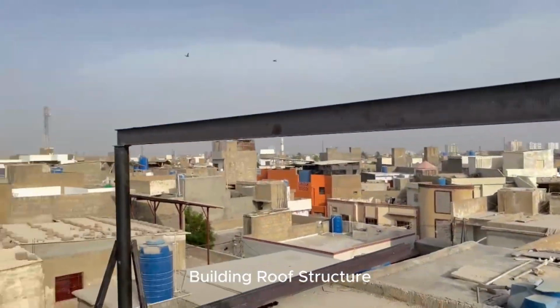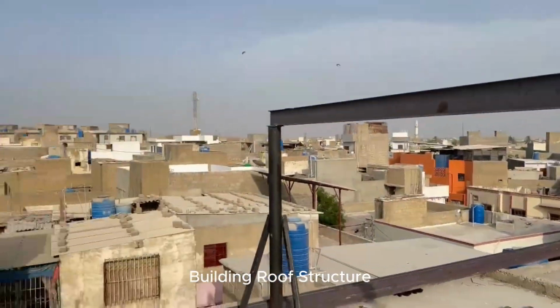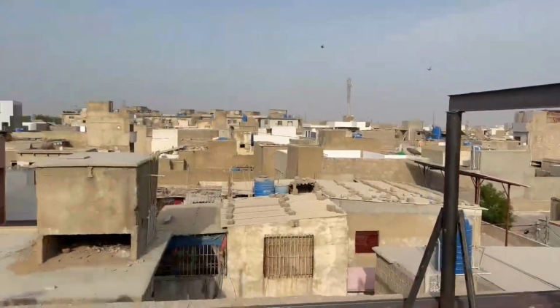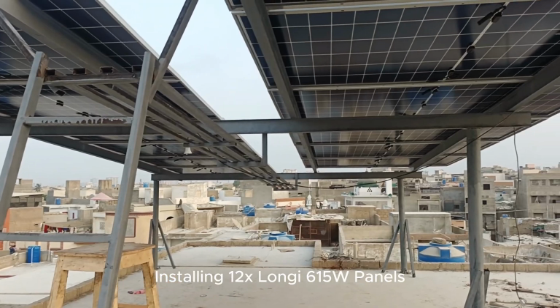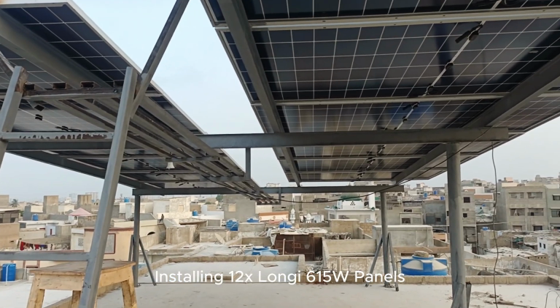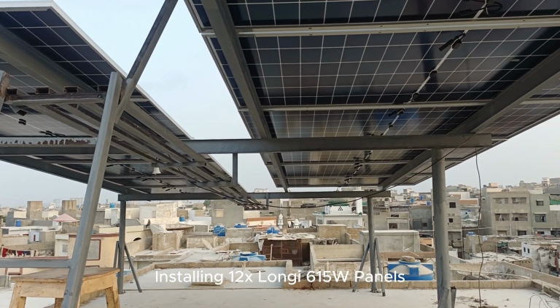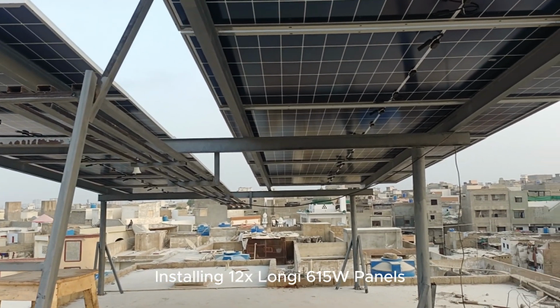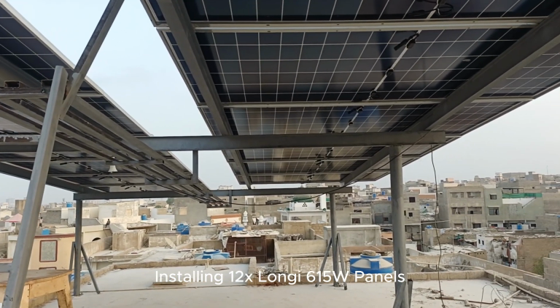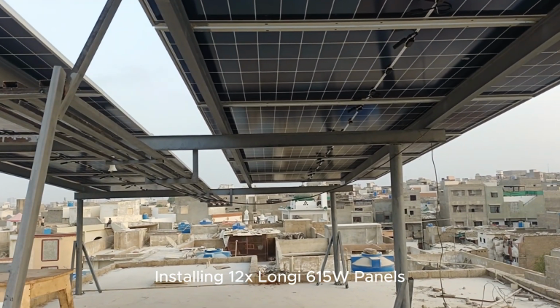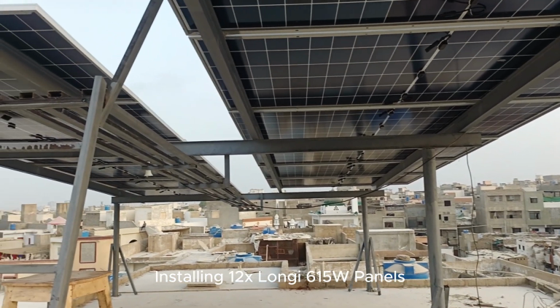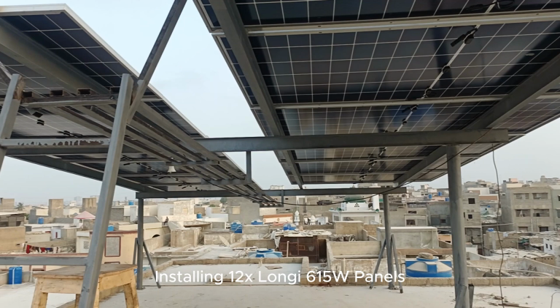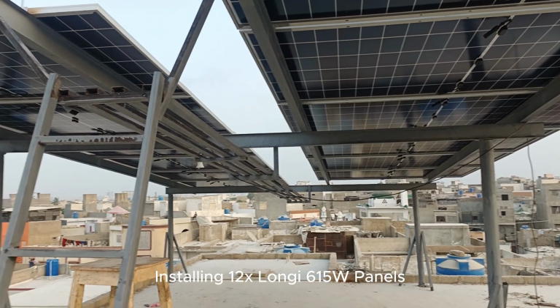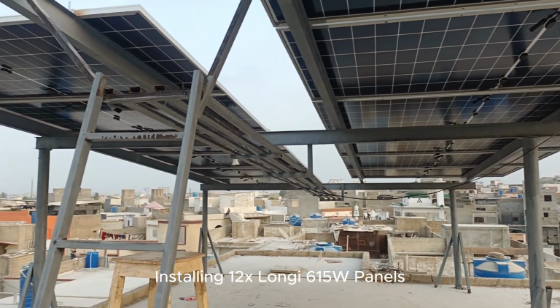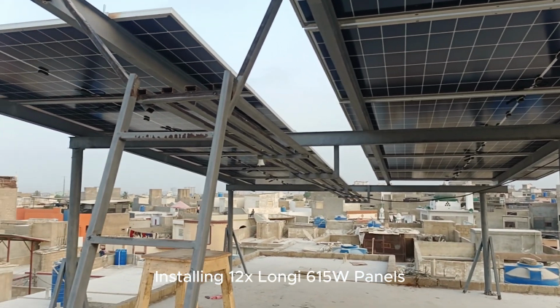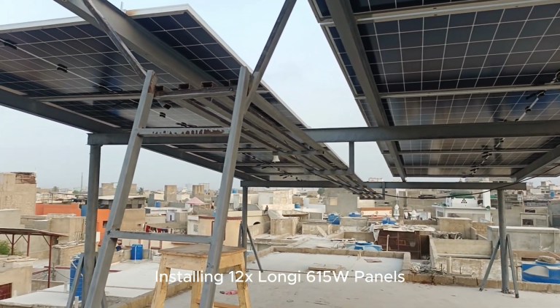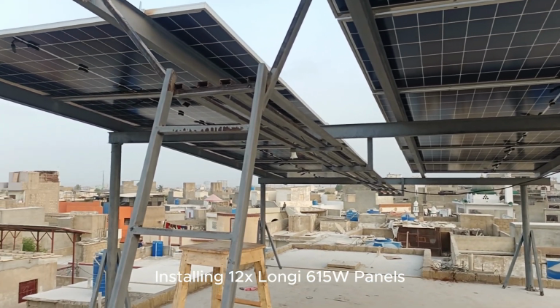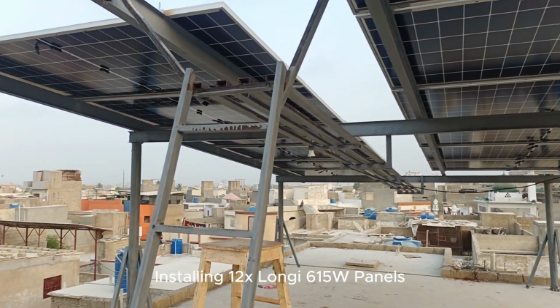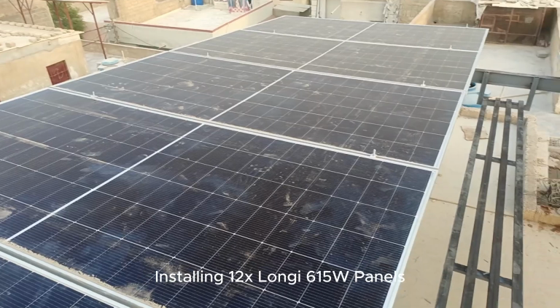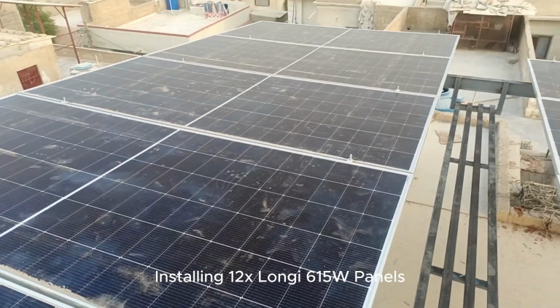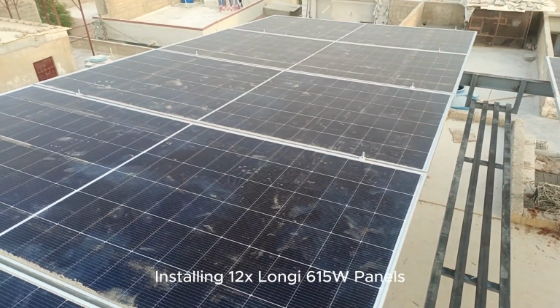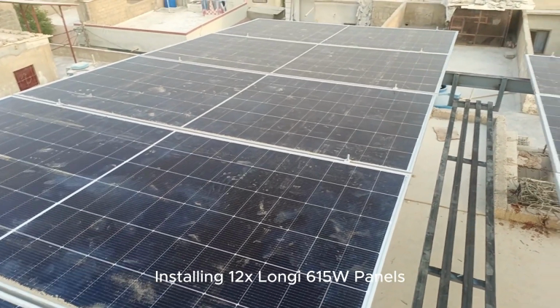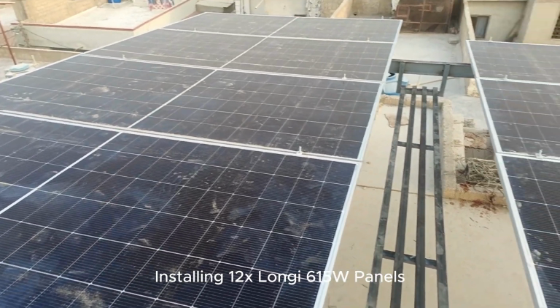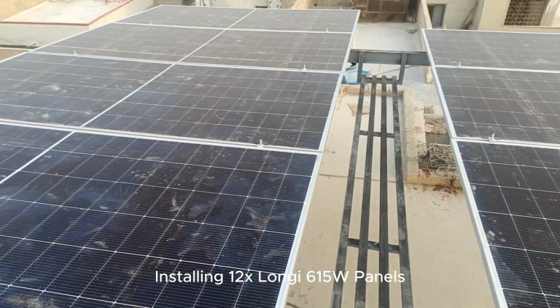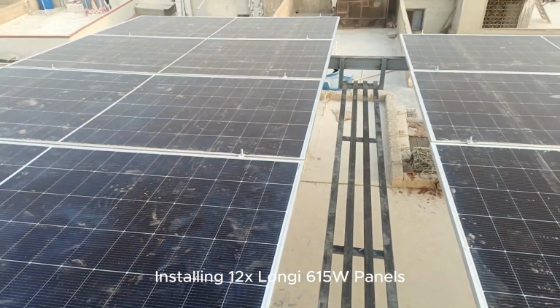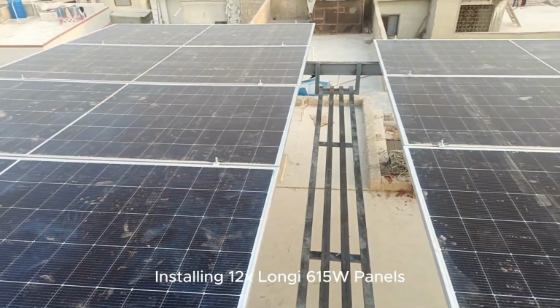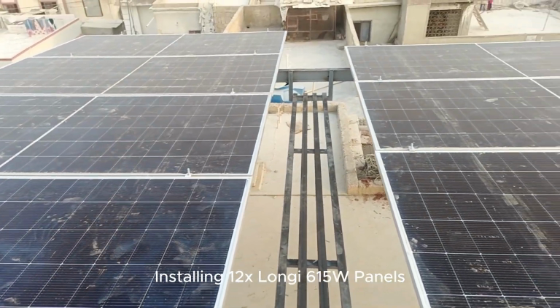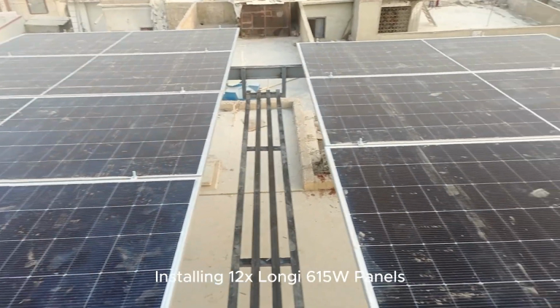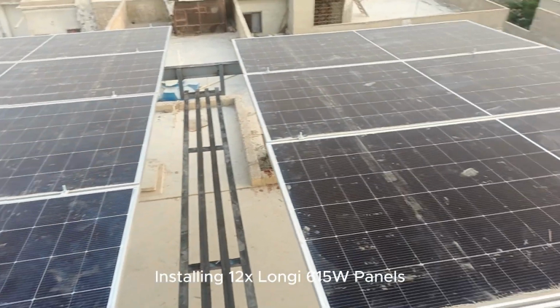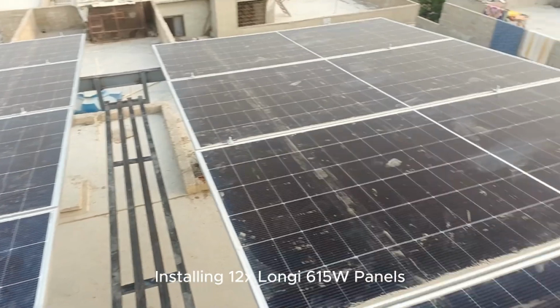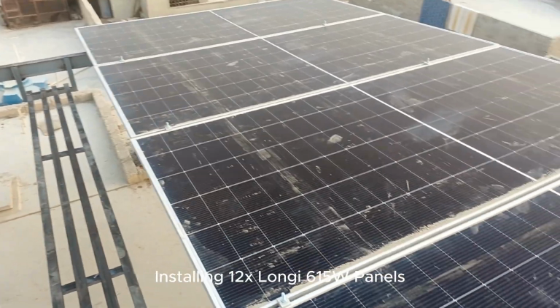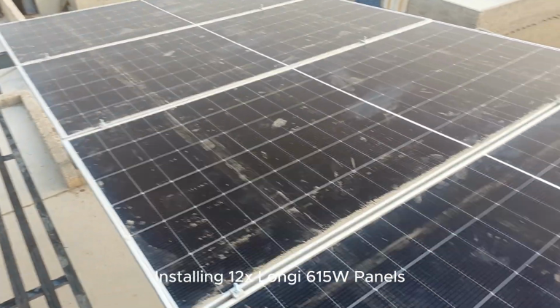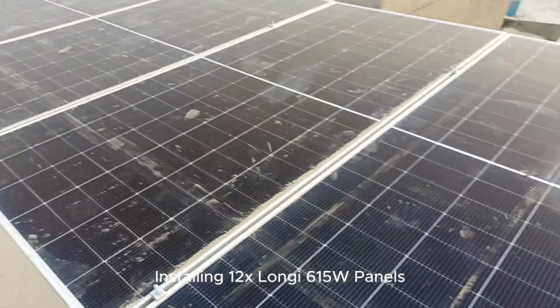Now we are carefully installing 12 Longgee 615W solar panels onto the structure. Panel alignment and secure mounting are very important for both safety and maximum power efficiency.